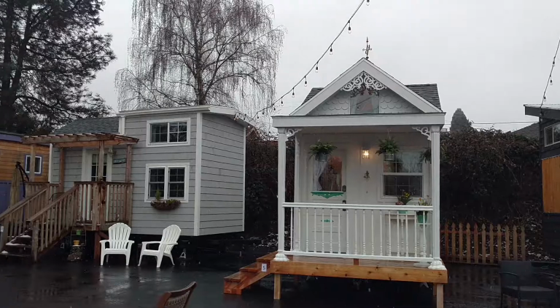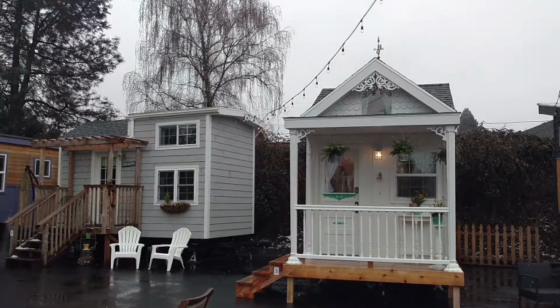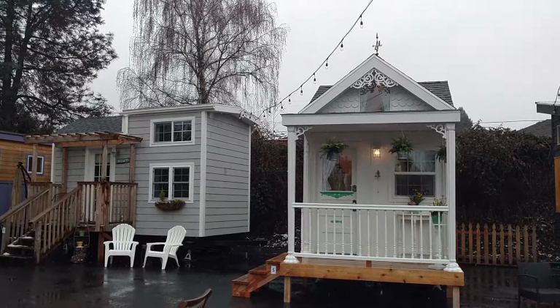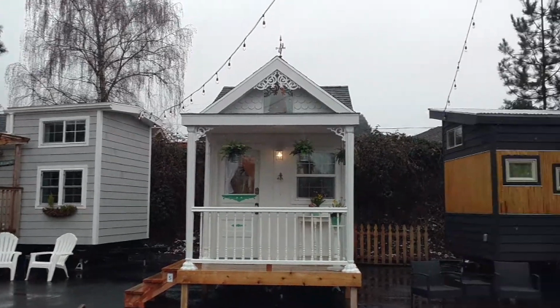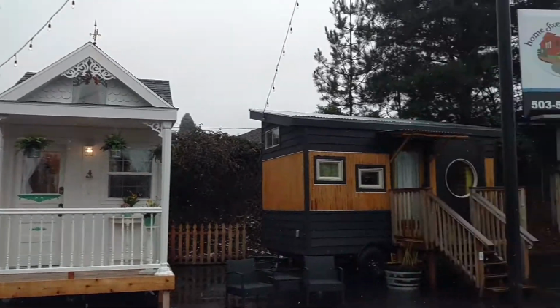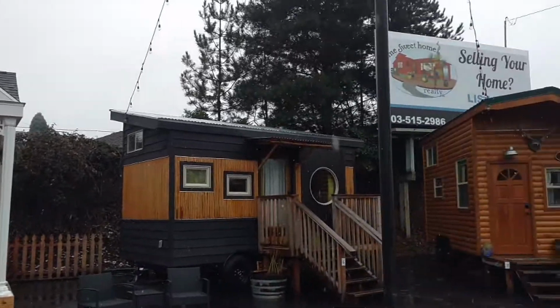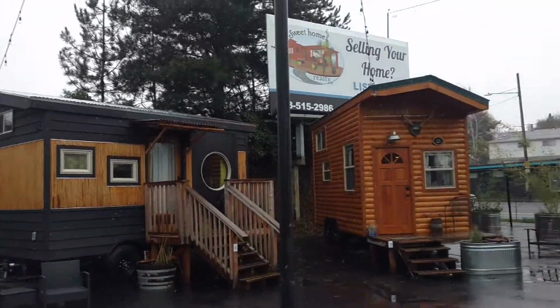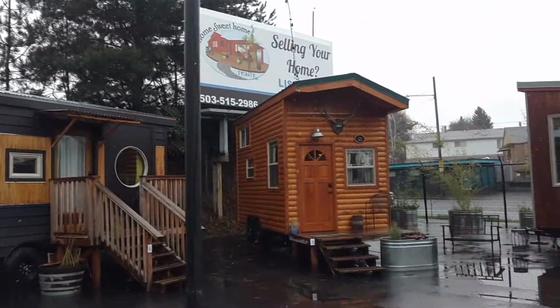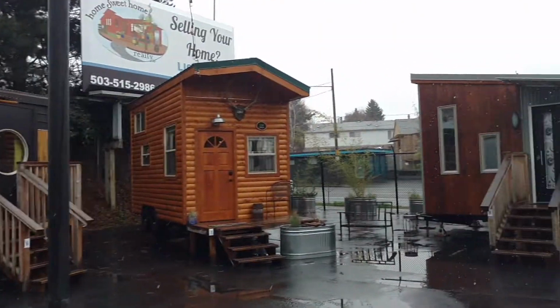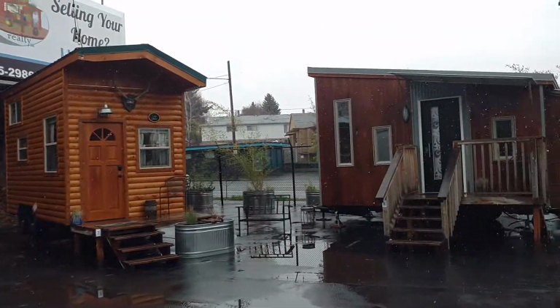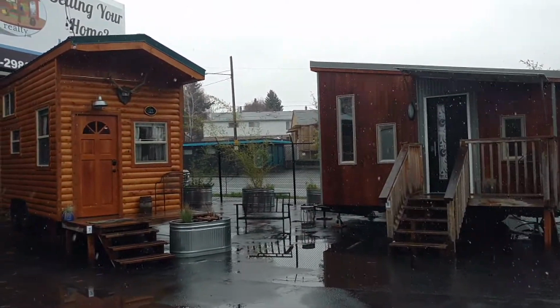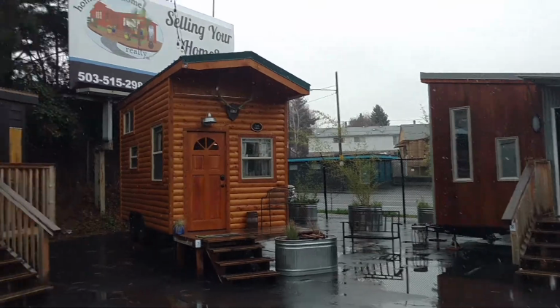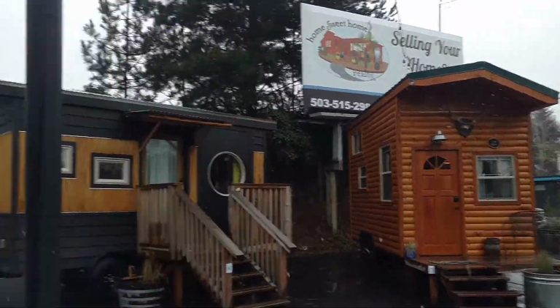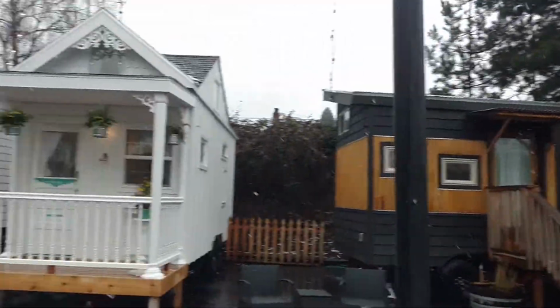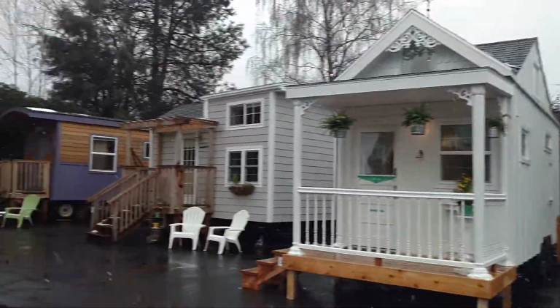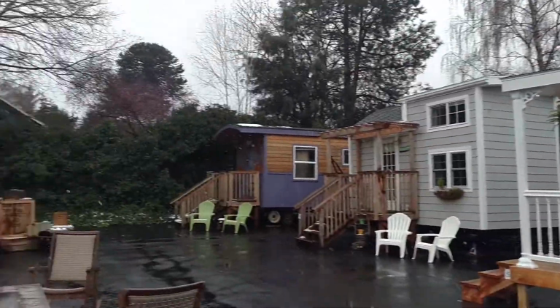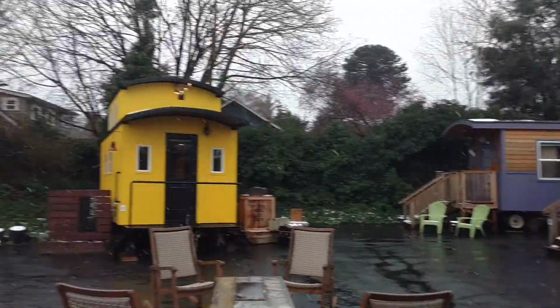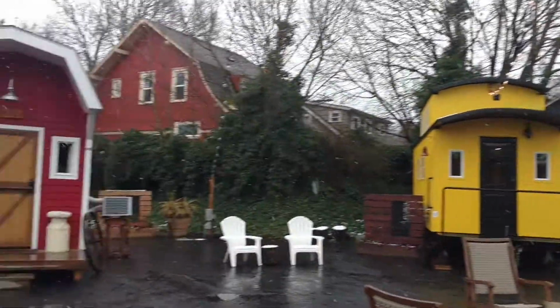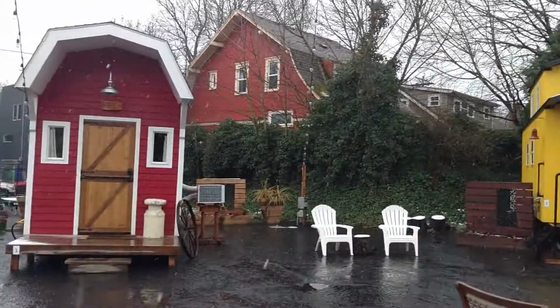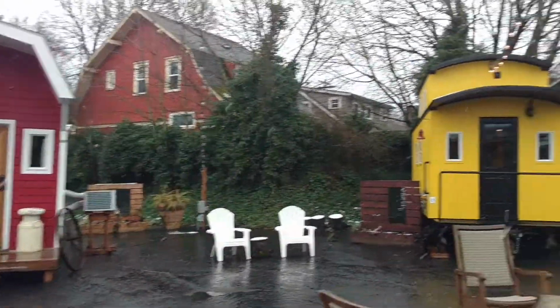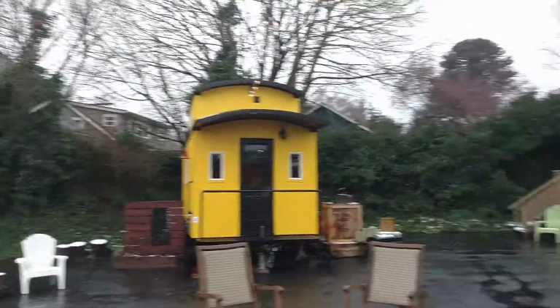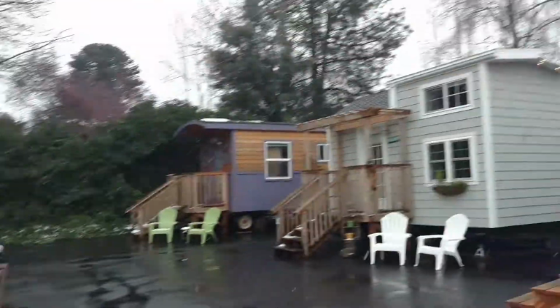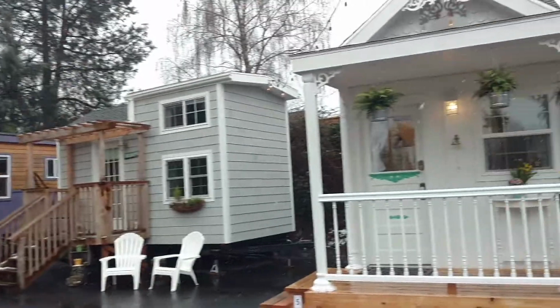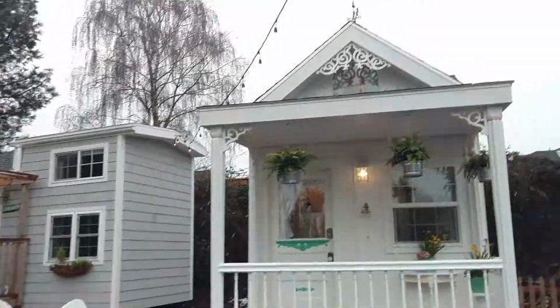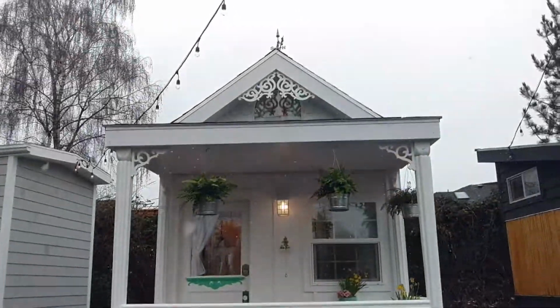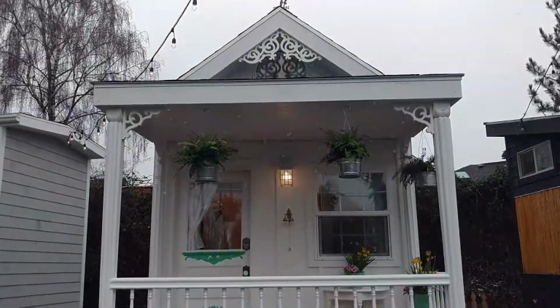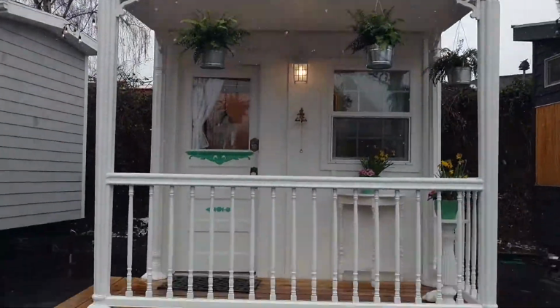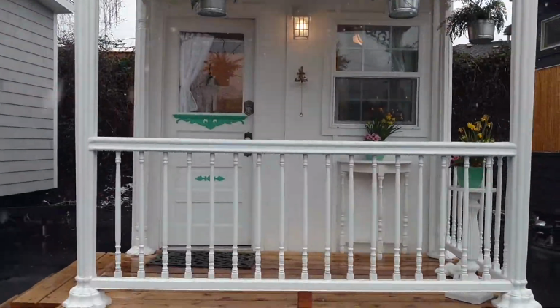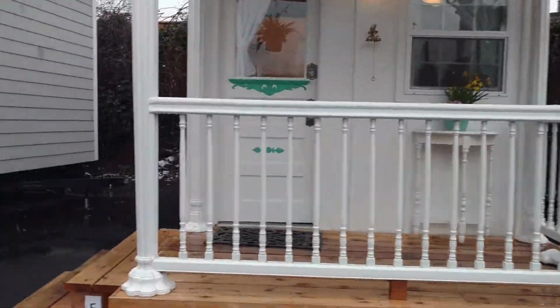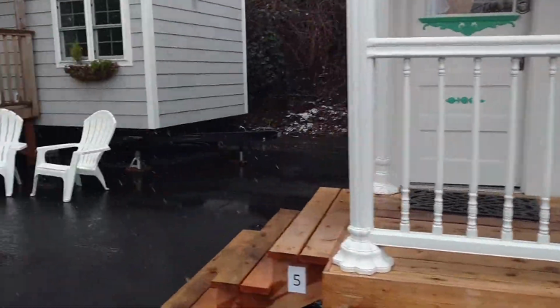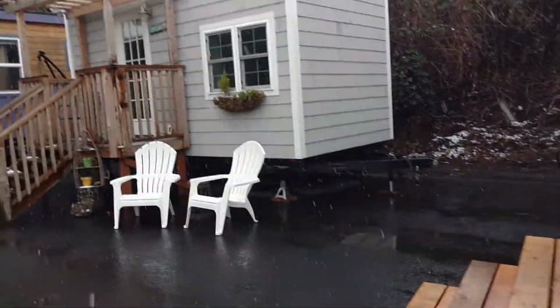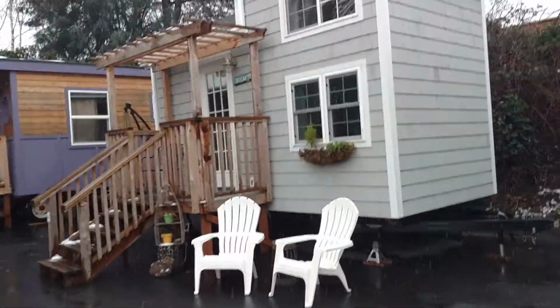I'm staying at the Tiny Dick Hotel tonight. They have six different tiny houses with different themes. The one I'm staying at is the cottage. I have a nice porch.